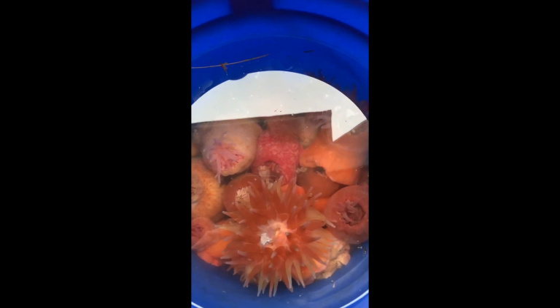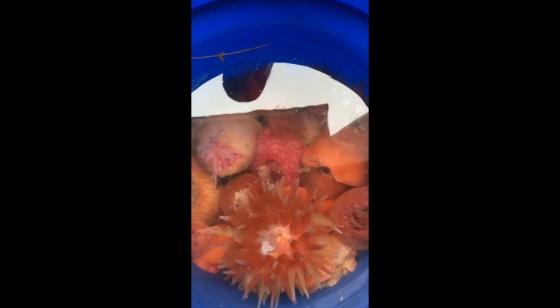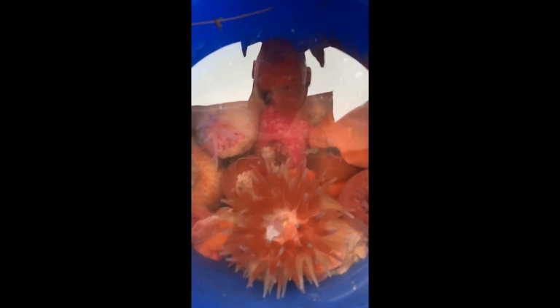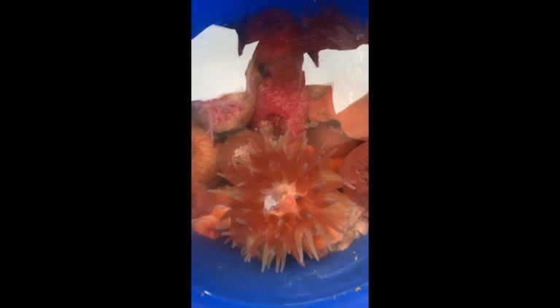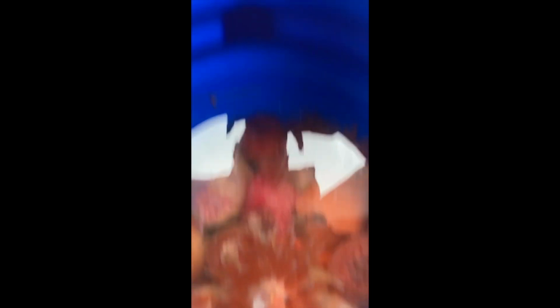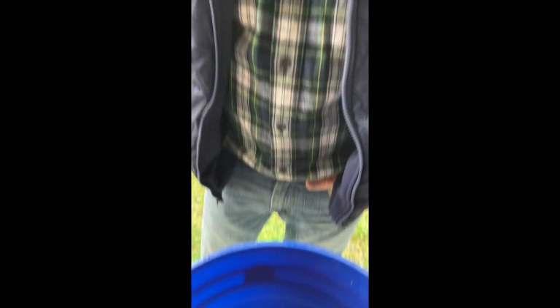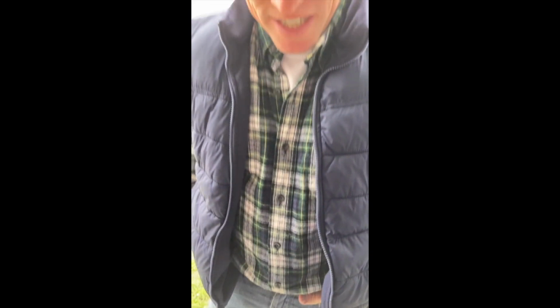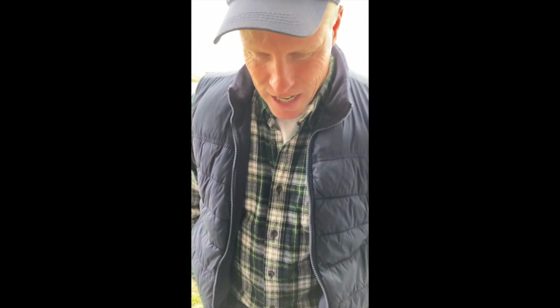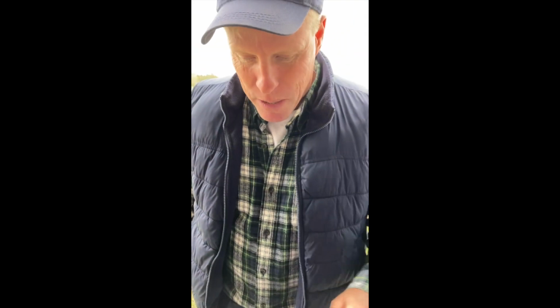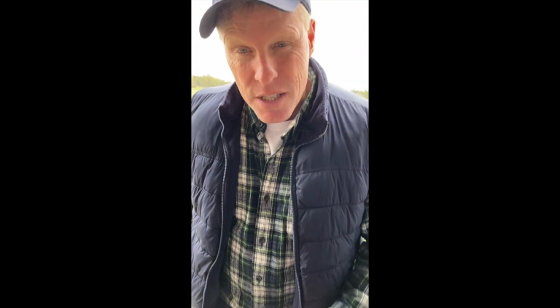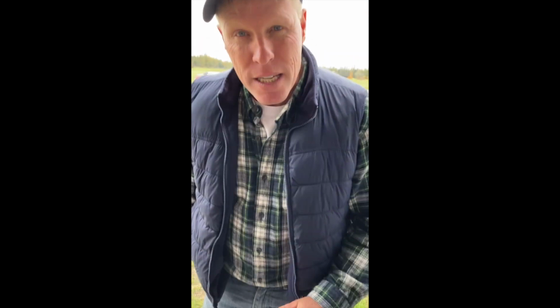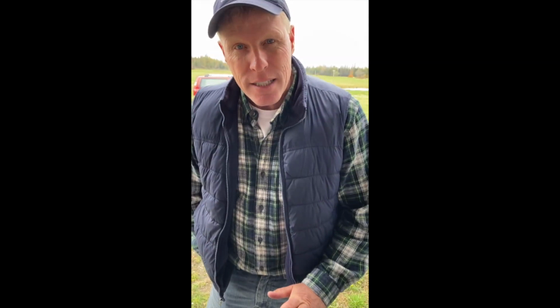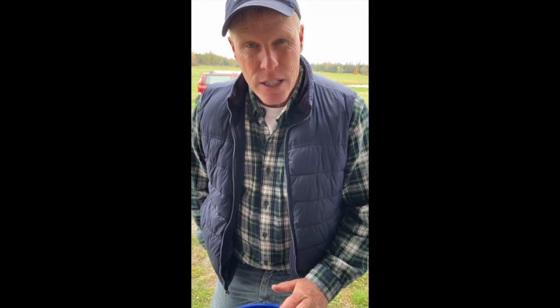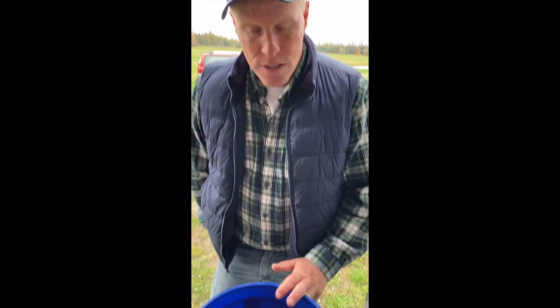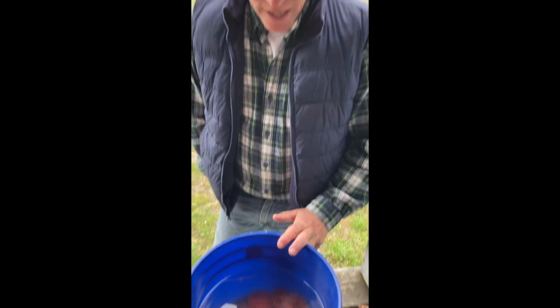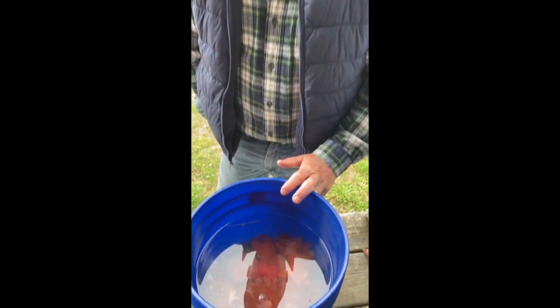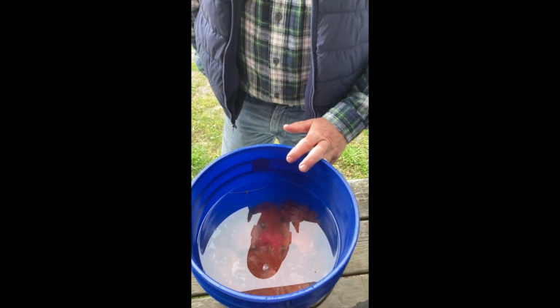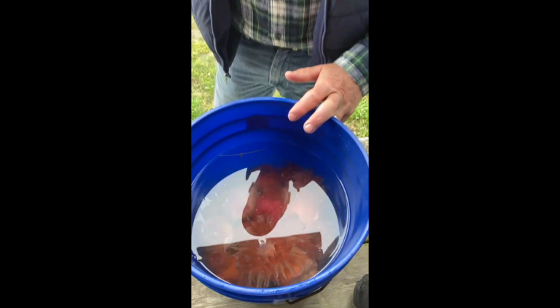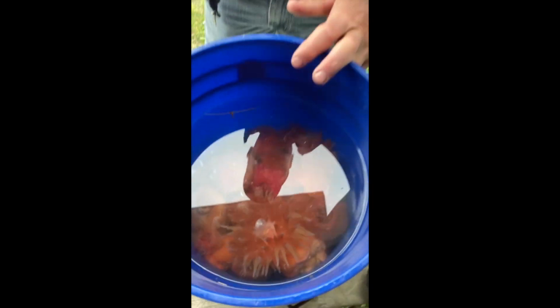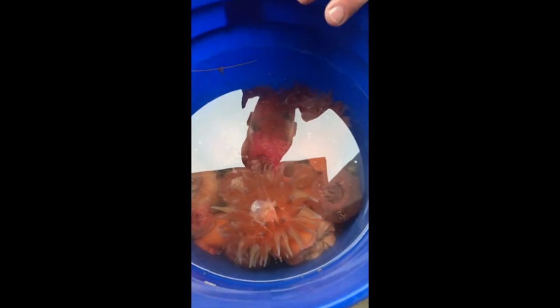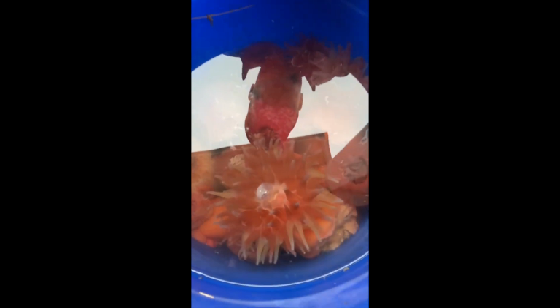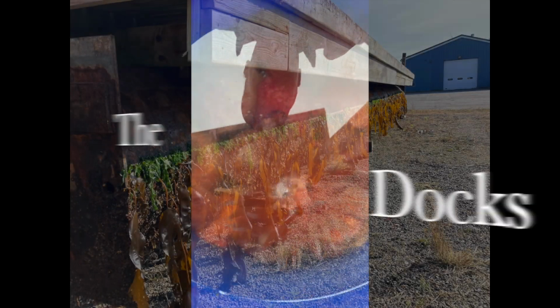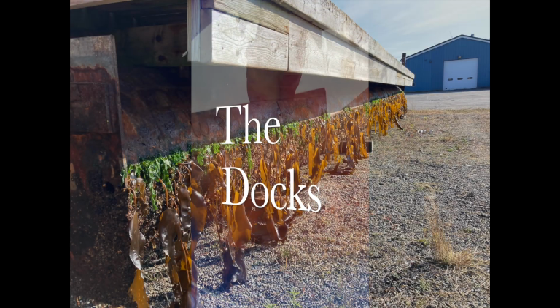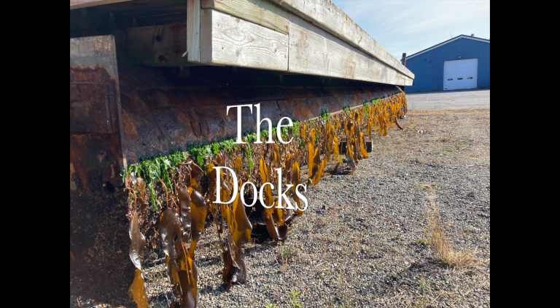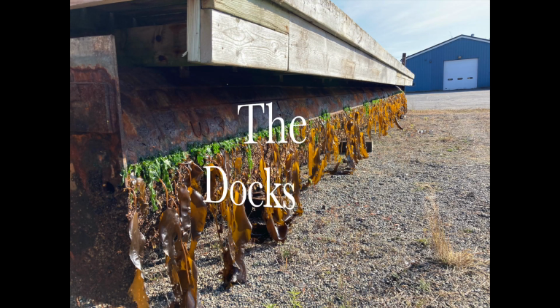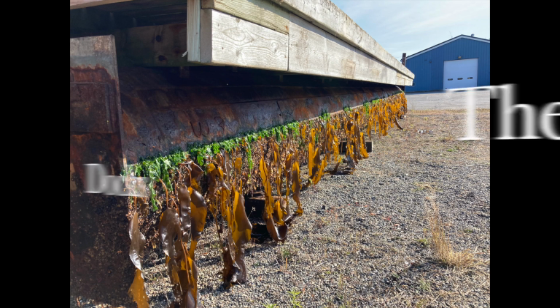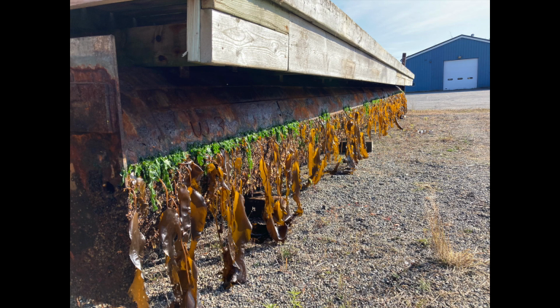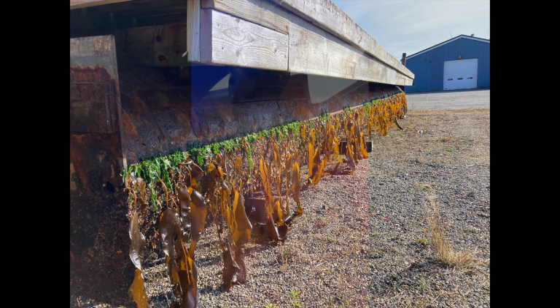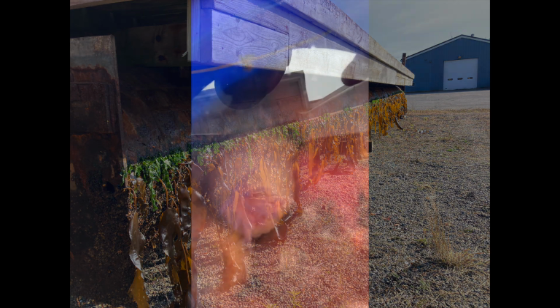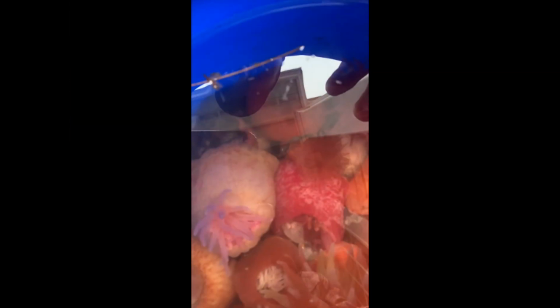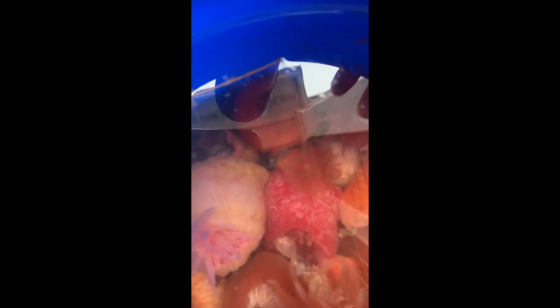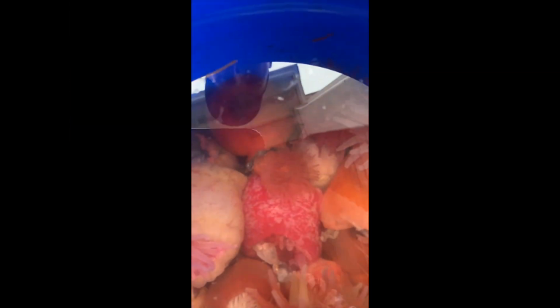Hey there, this is Tim Sheehan at Gulf of Maine, Tide Pool Tim. I've got a pail of sea anemones that I rescued yesterday. There's a bunch of docks that have been in the water for three or four years and the owner needed to haul them out and bring them onto land for repairs.